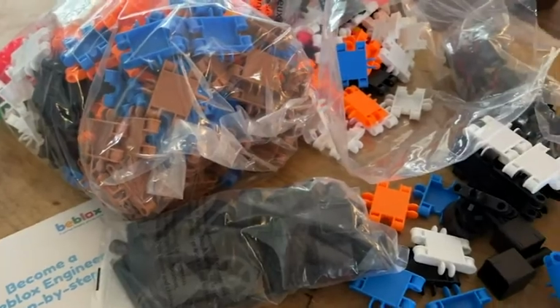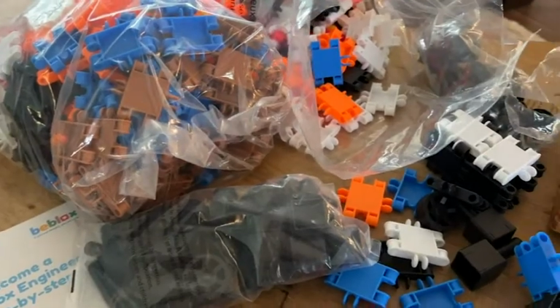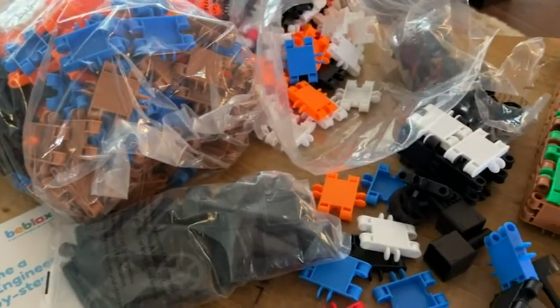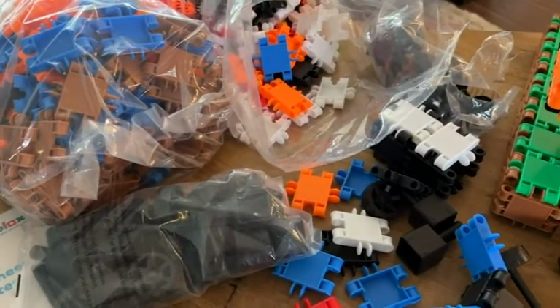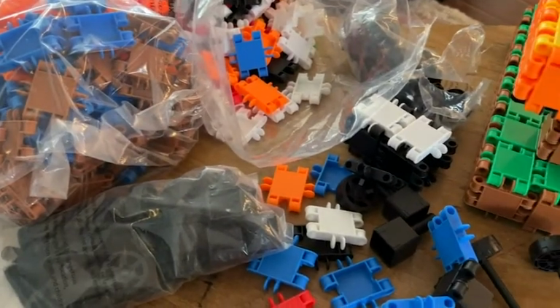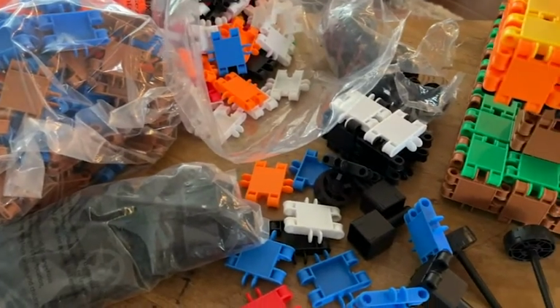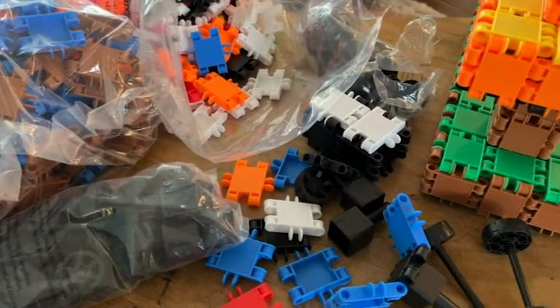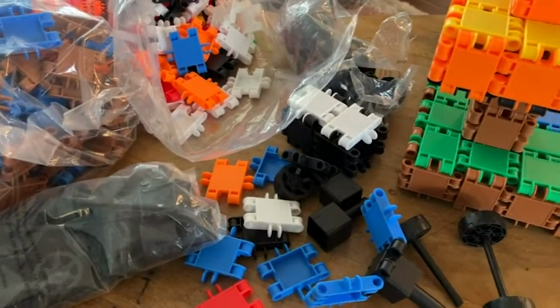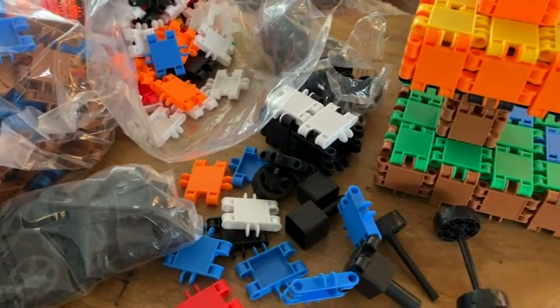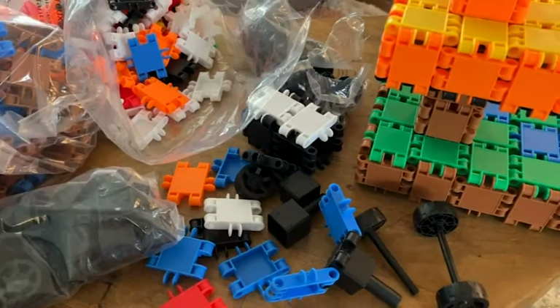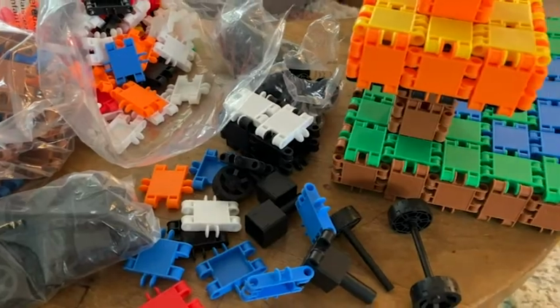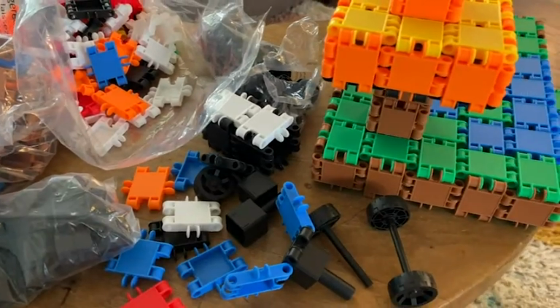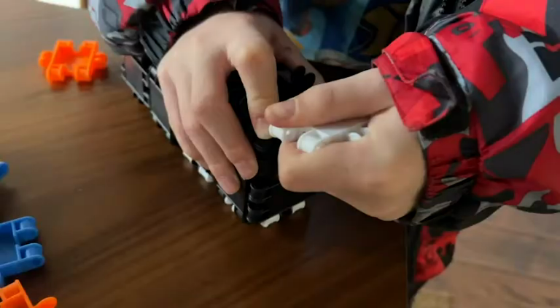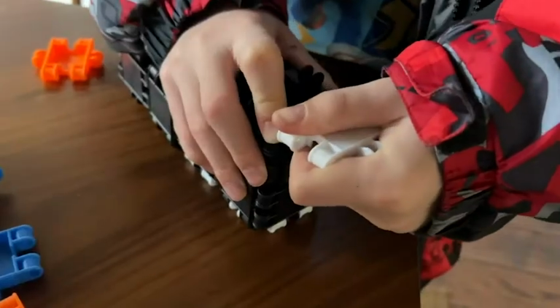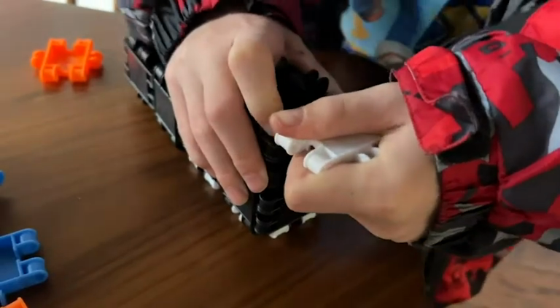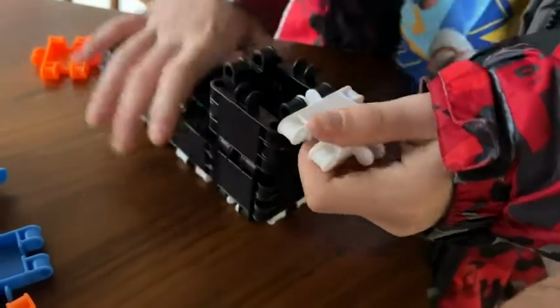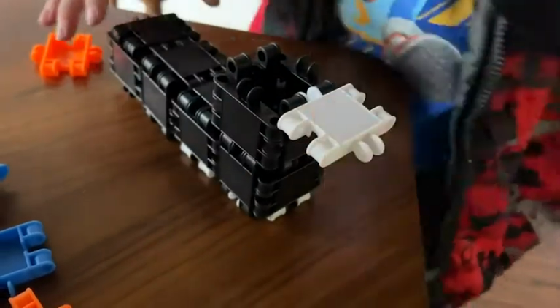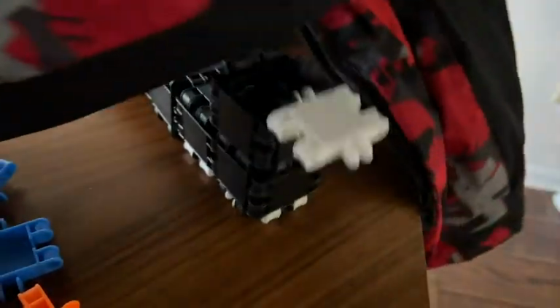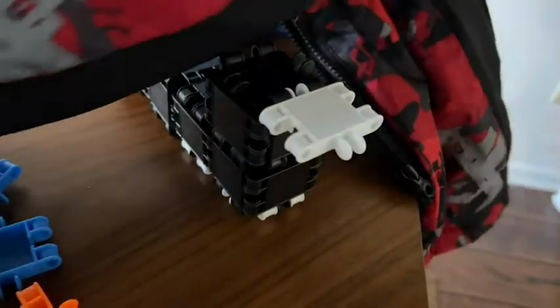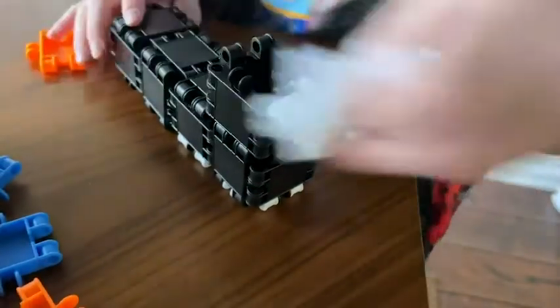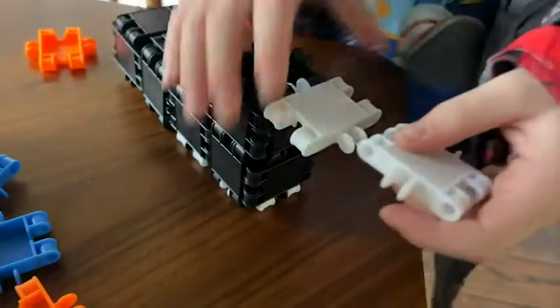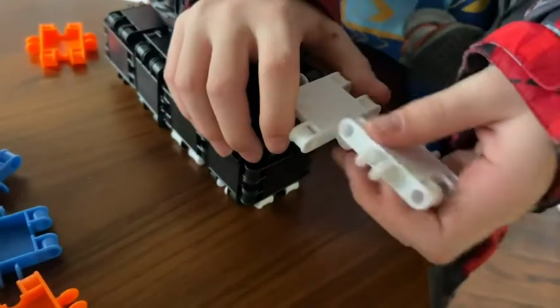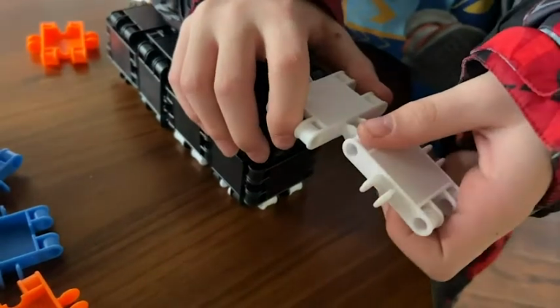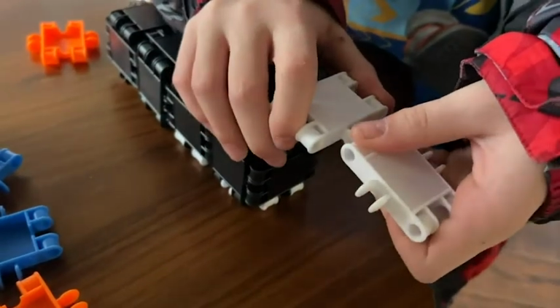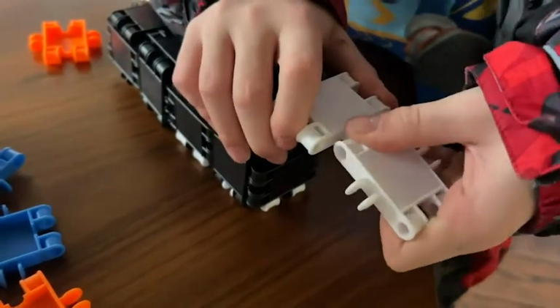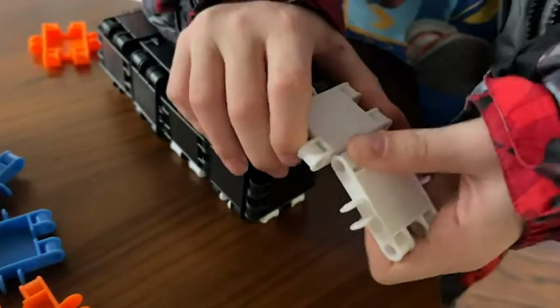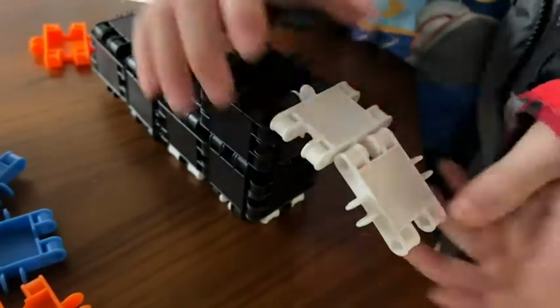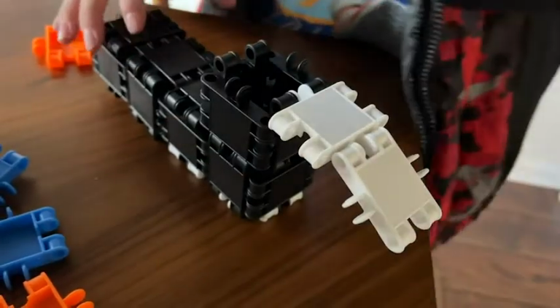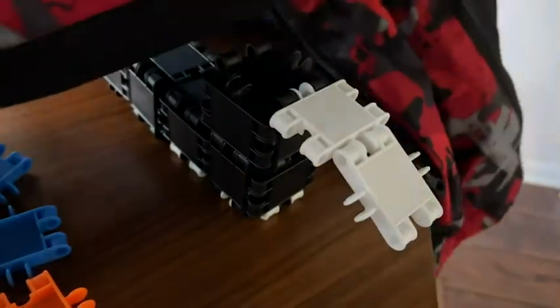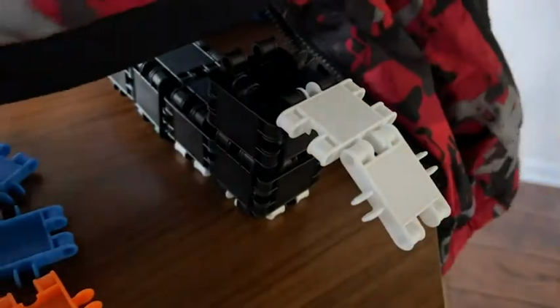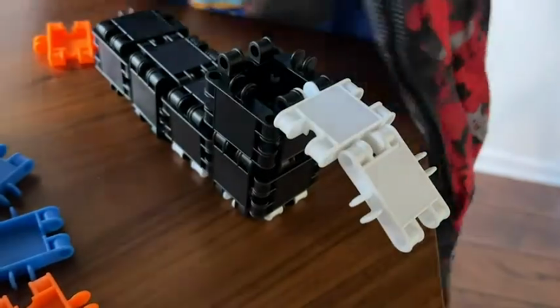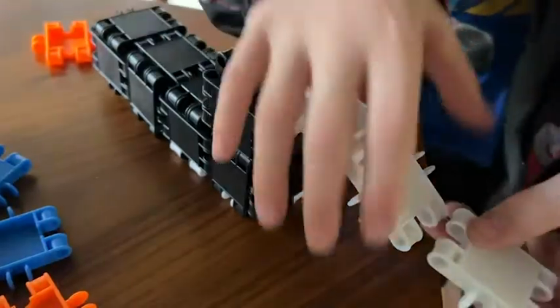I love this 500-piece set by bee blocks because there is so much that you can do with it. And if your kids are maybe lacking in the imagination department, don't worry, there's an instruction manual with lots of different ideas of what they can create with it.